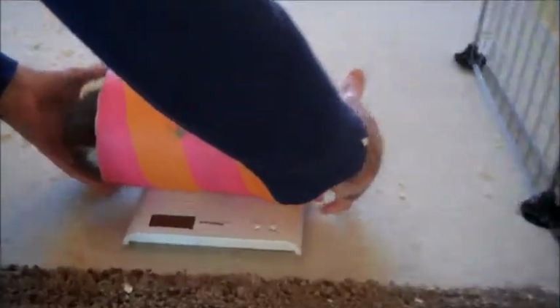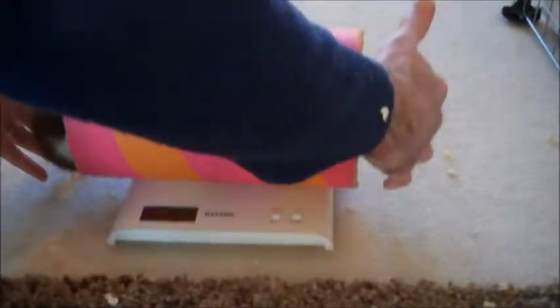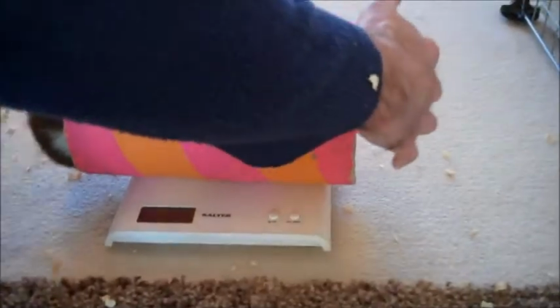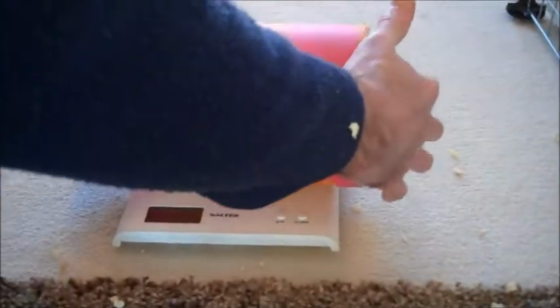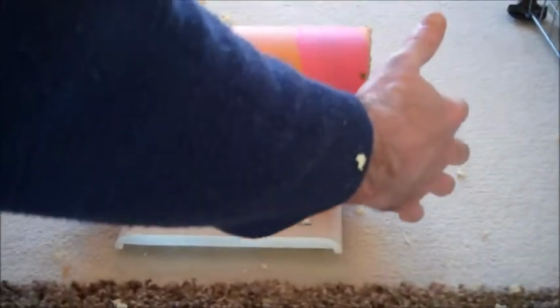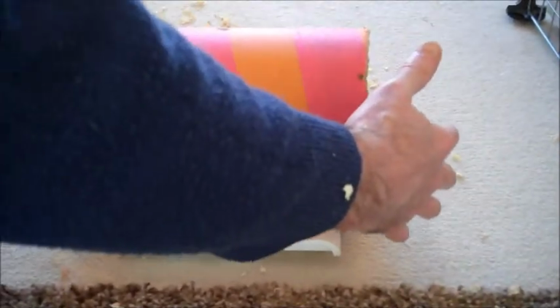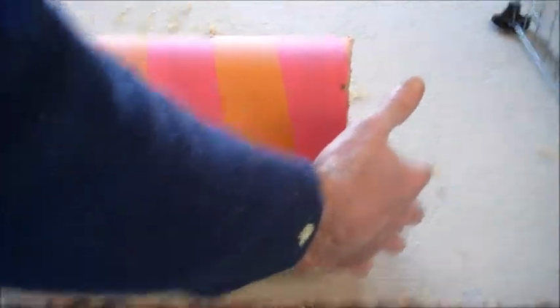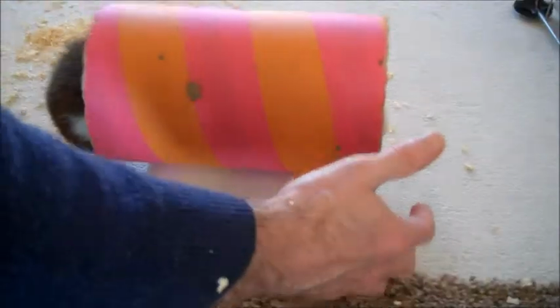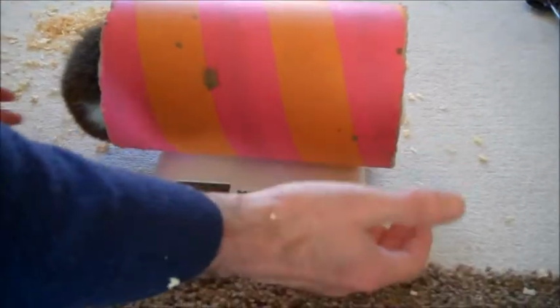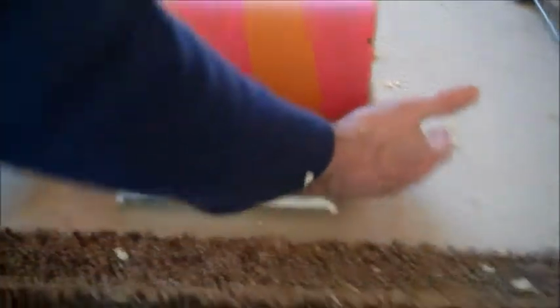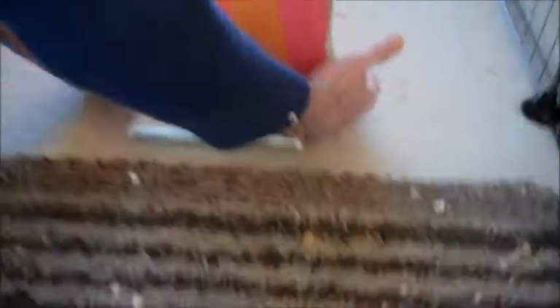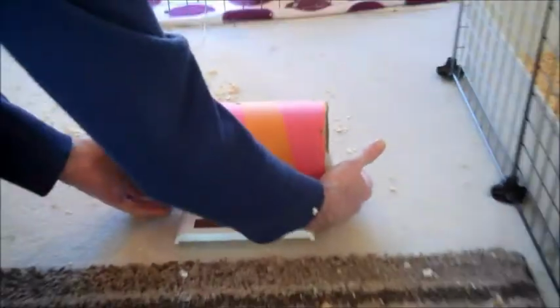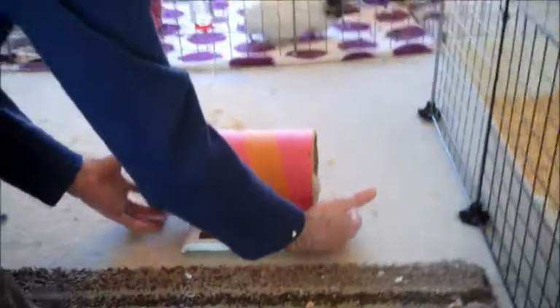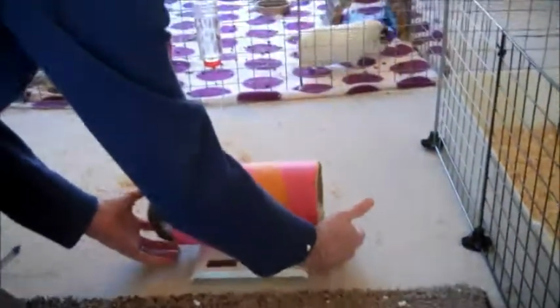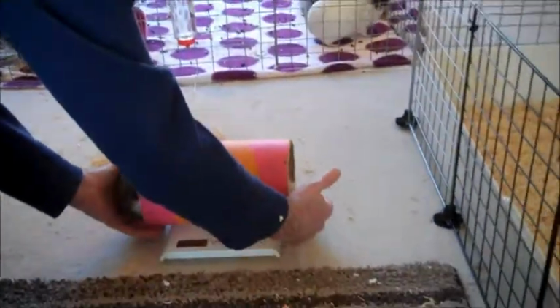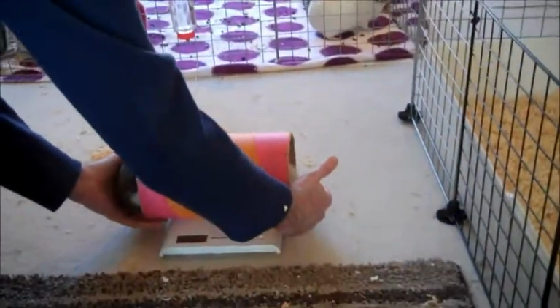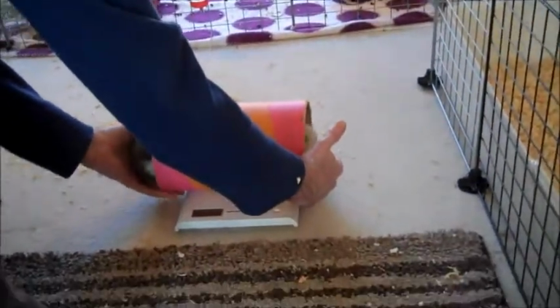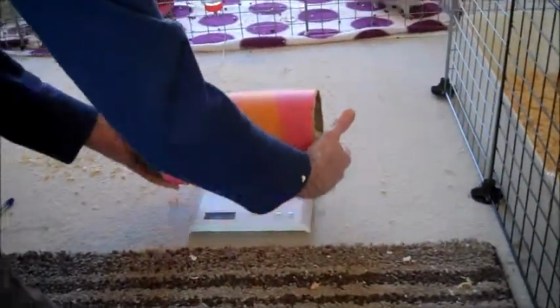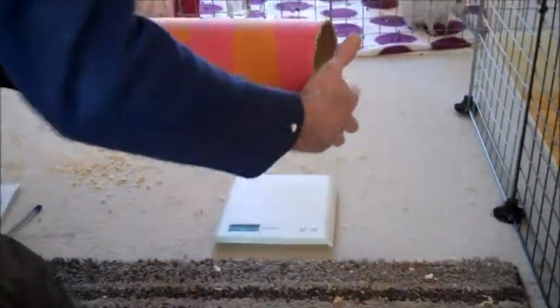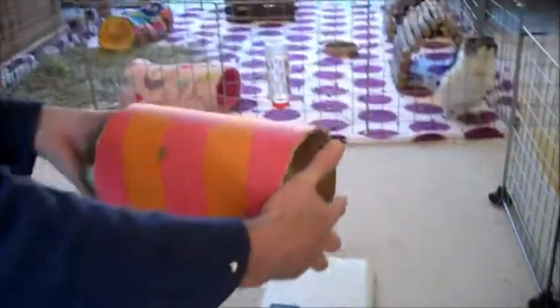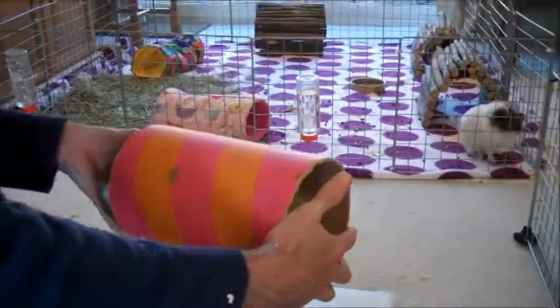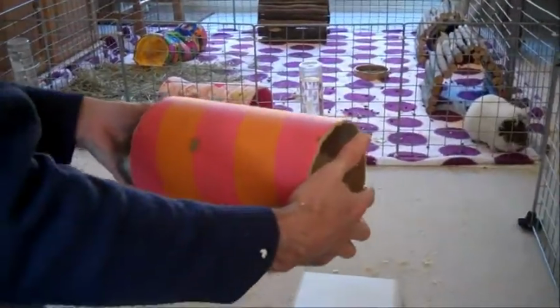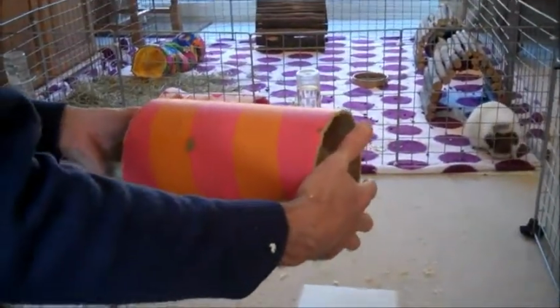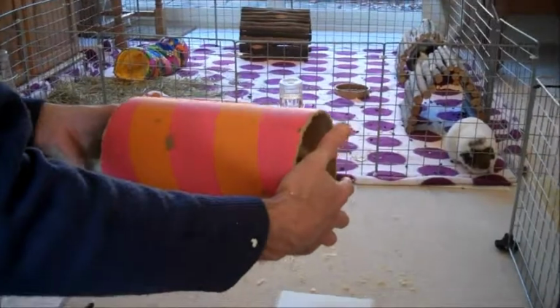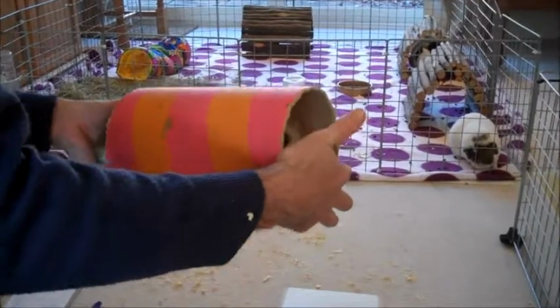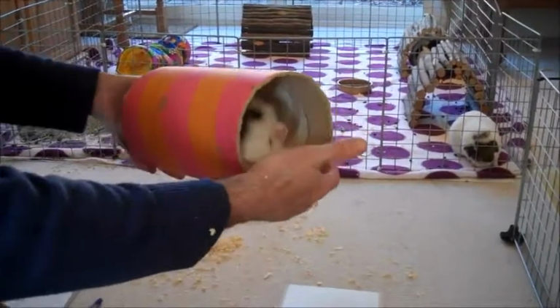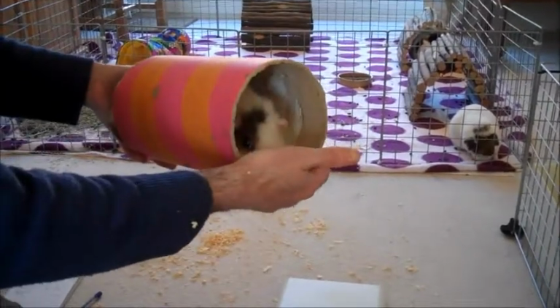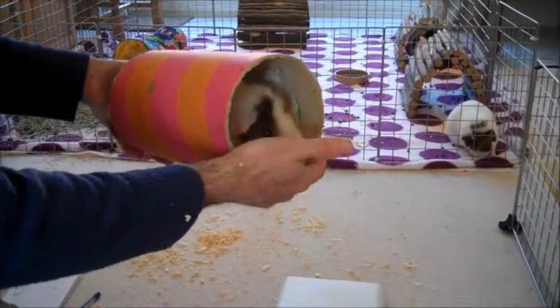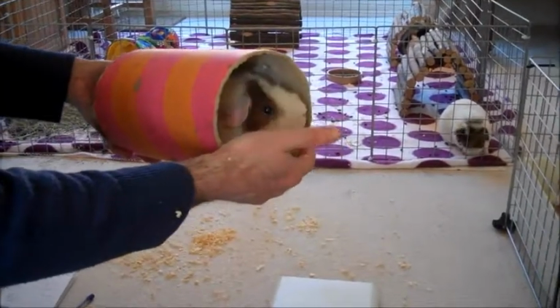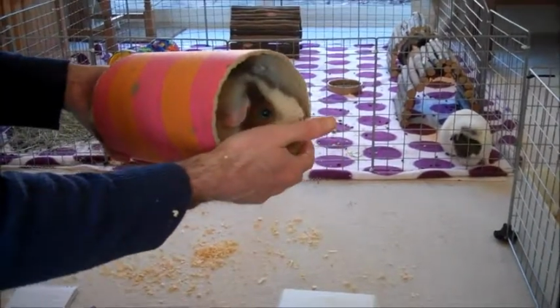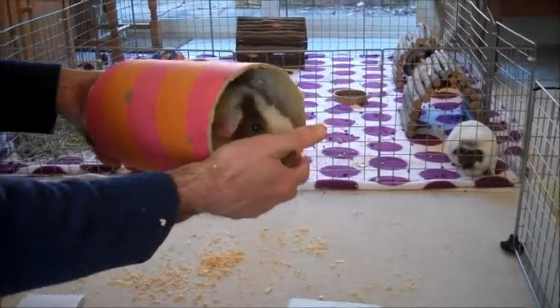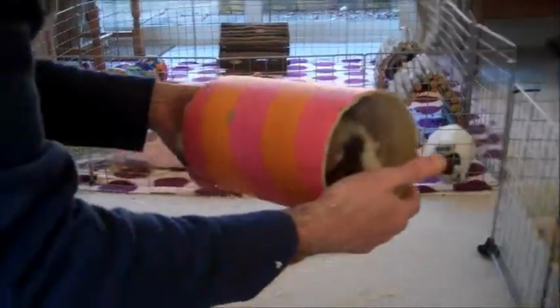She's weighing in at 1224, so we take 194 from 1224 and that gives us a weight of 1030 grams for Asperella — just over a kilogram.